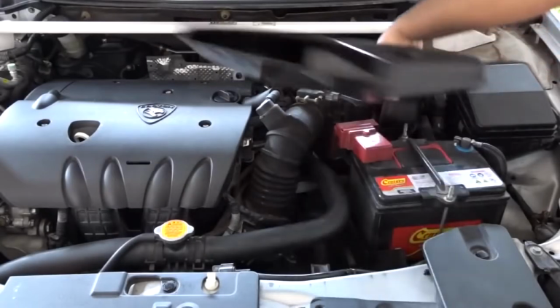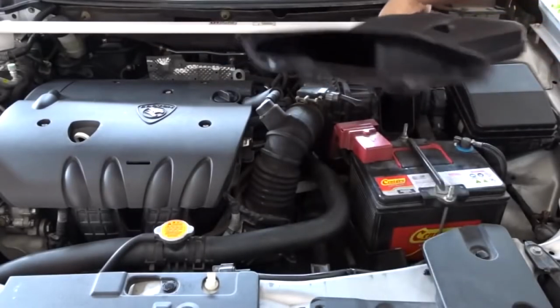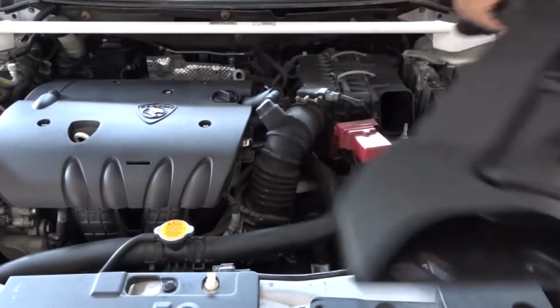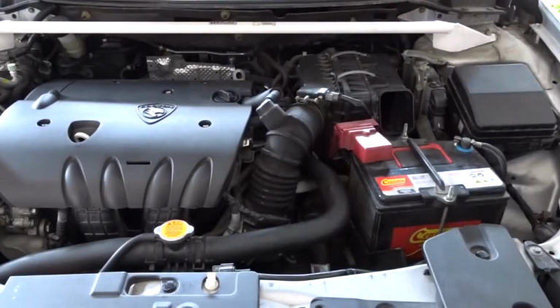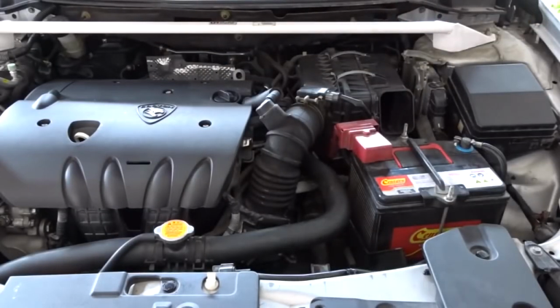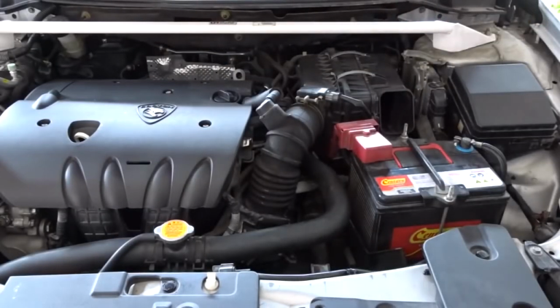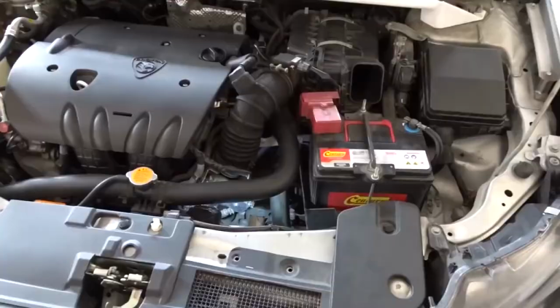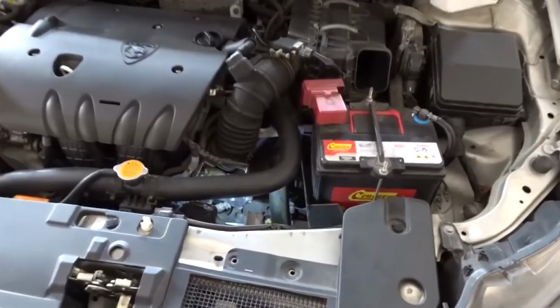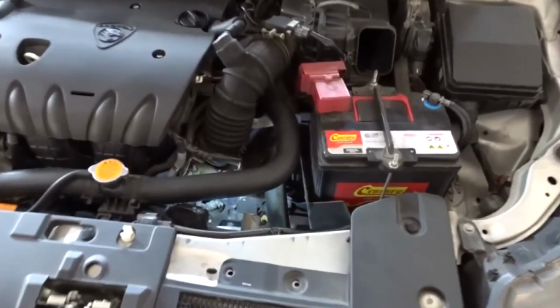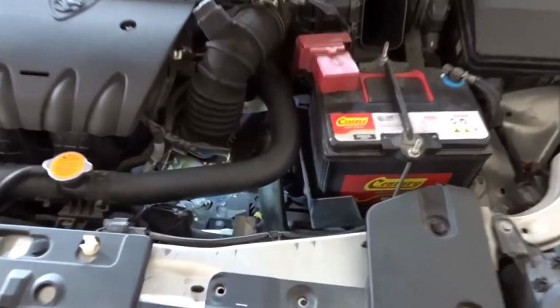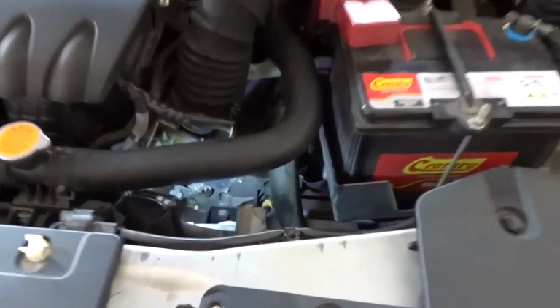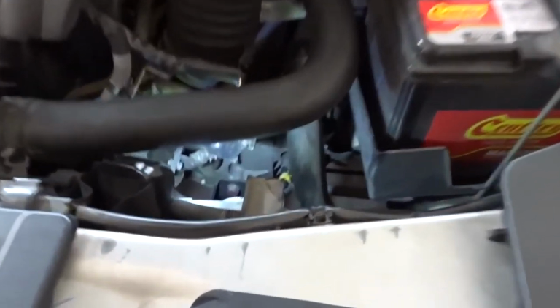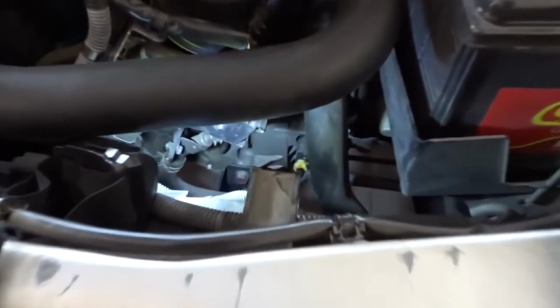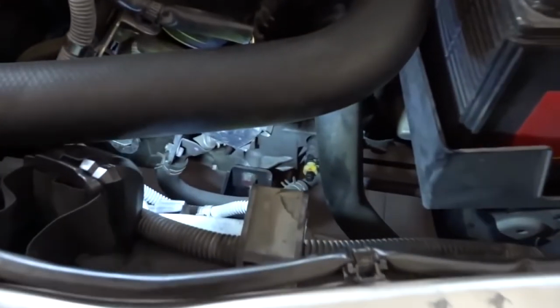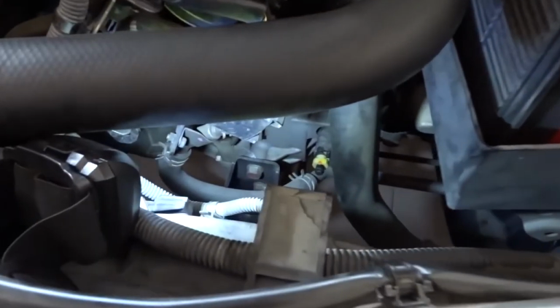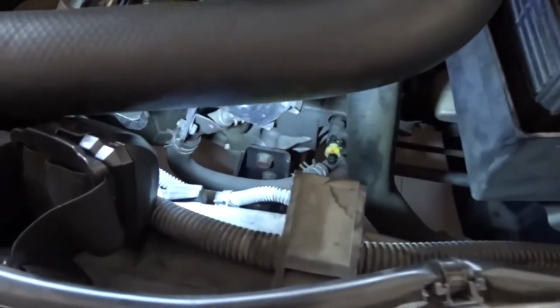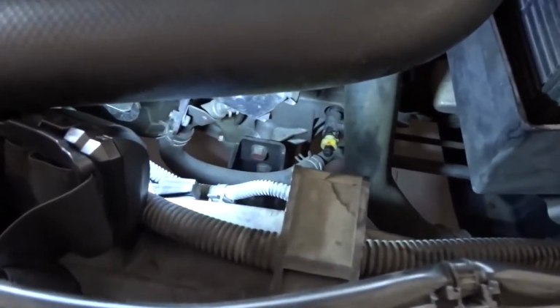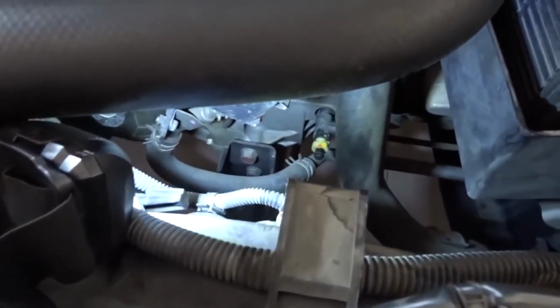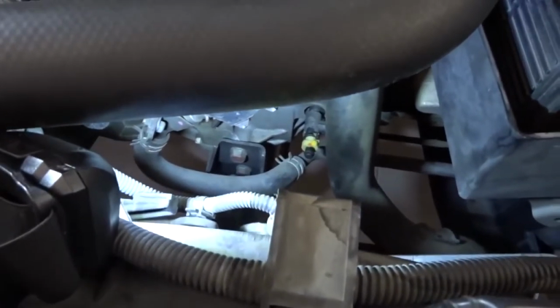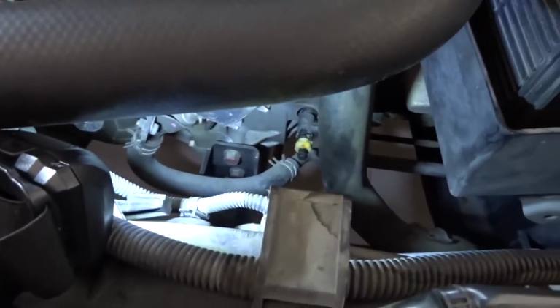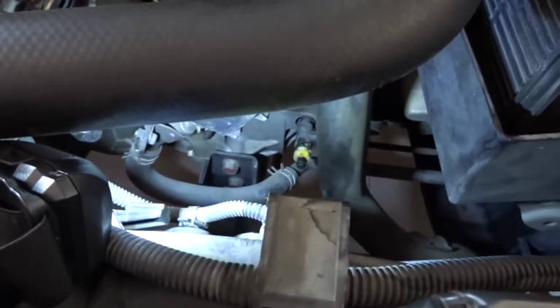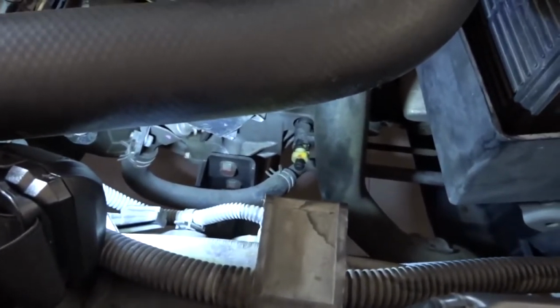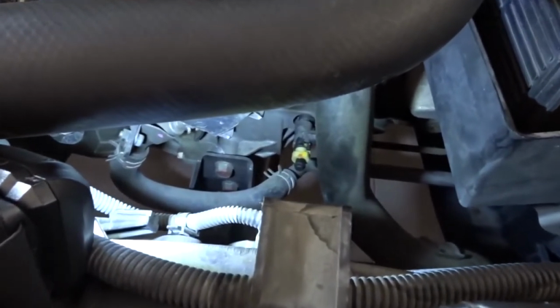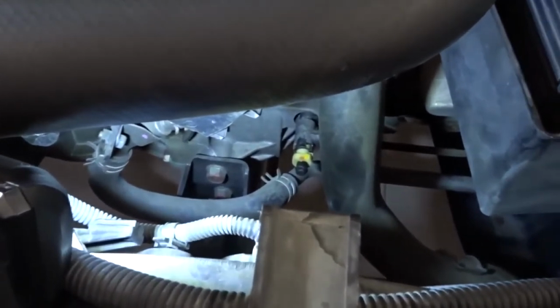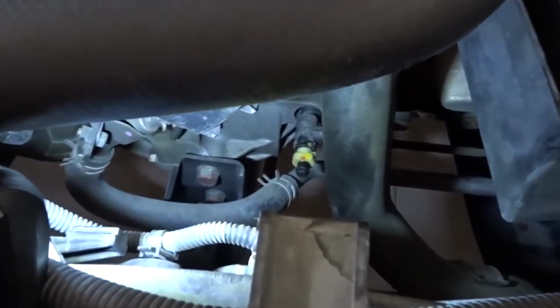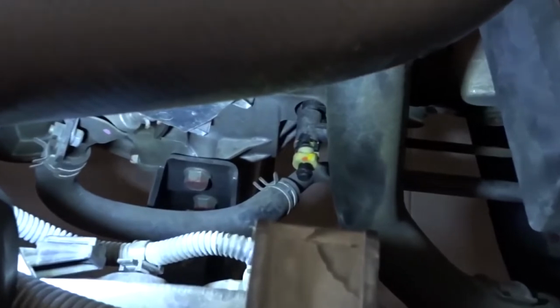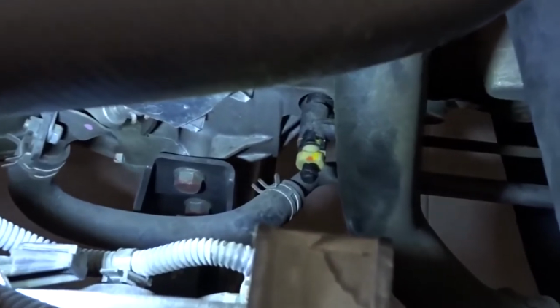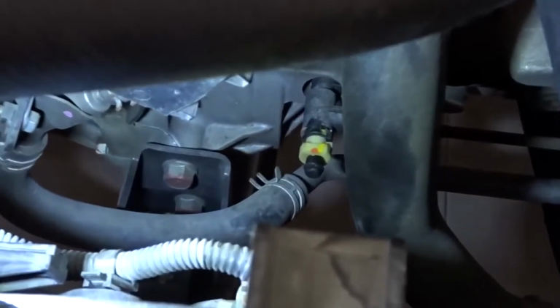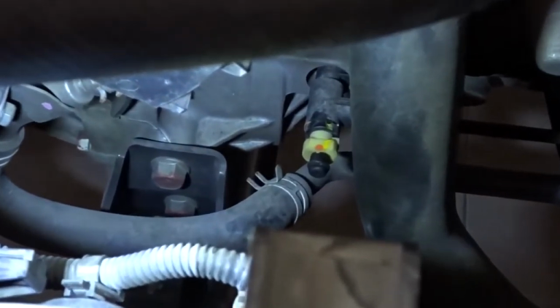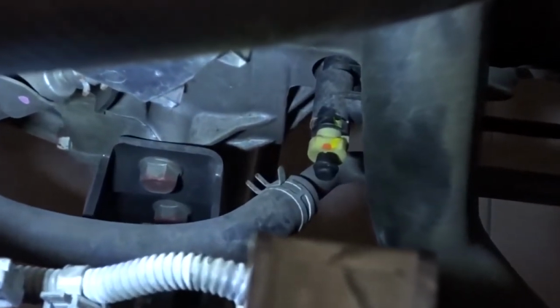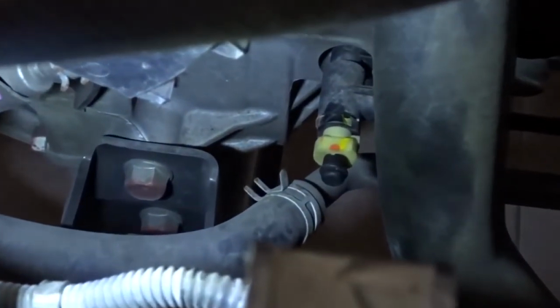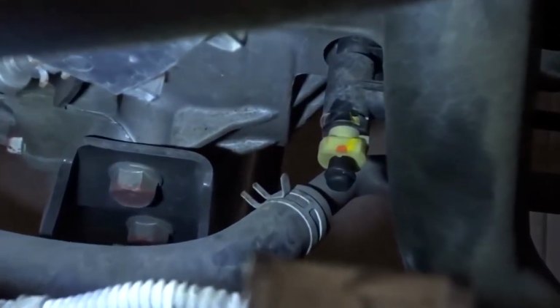Remove the air cleaner intake duct for easier access. Locate the bleeder valve.